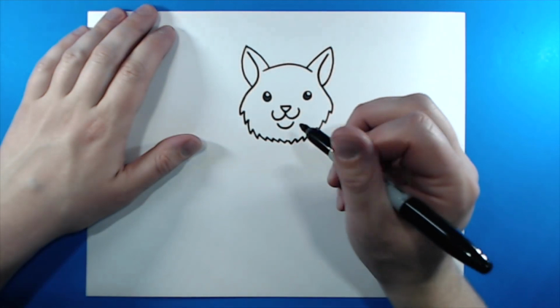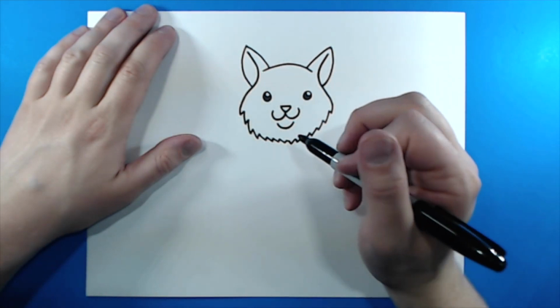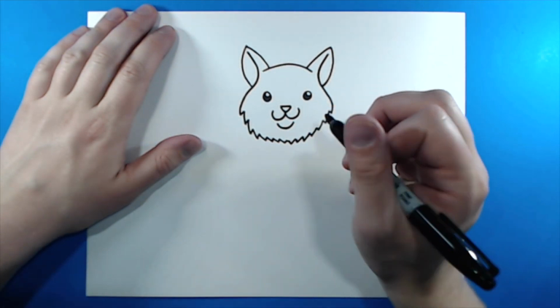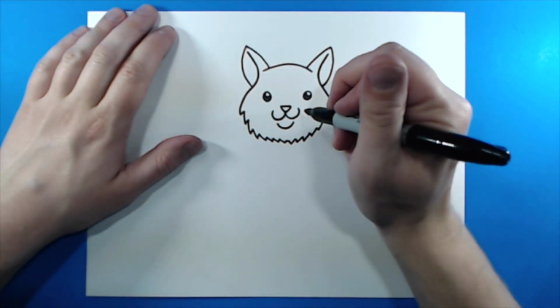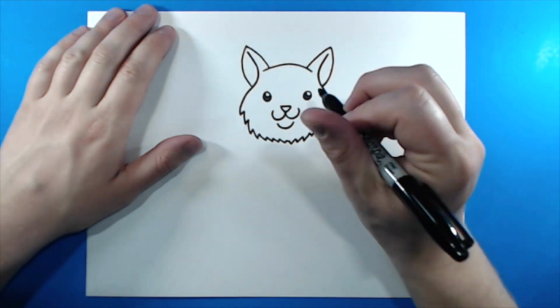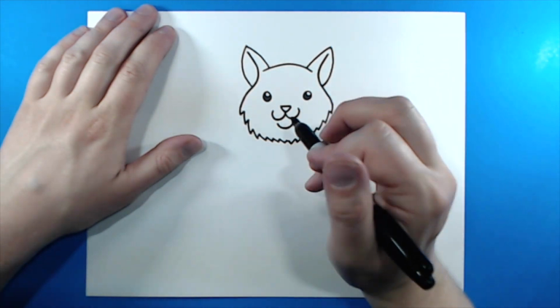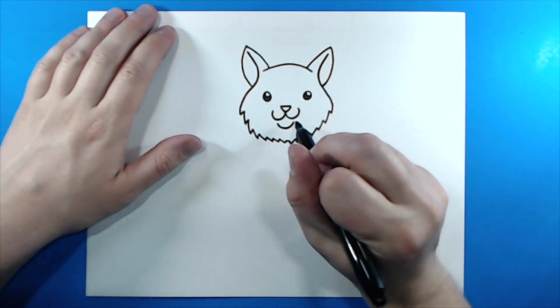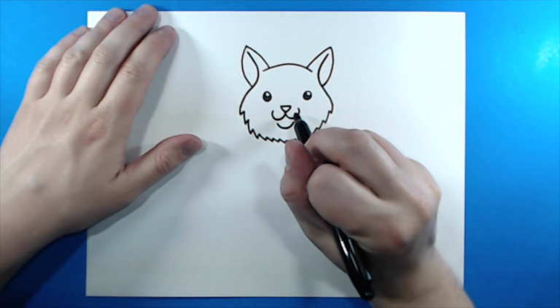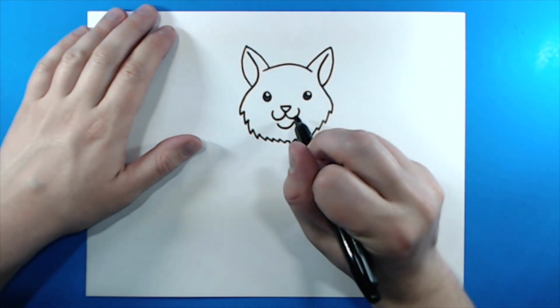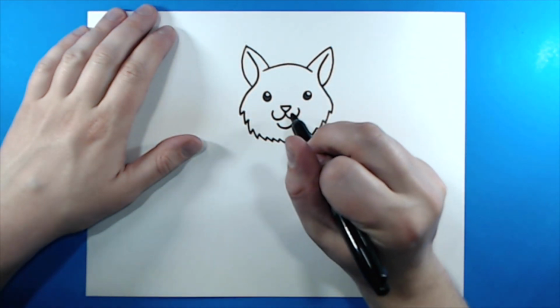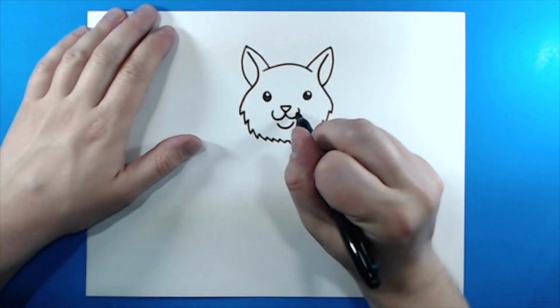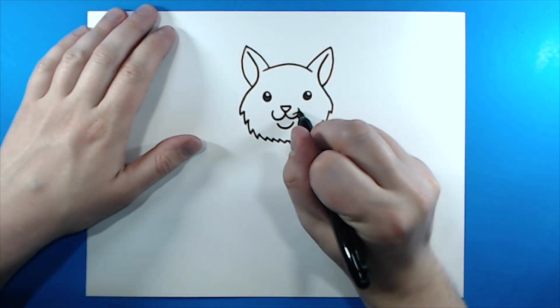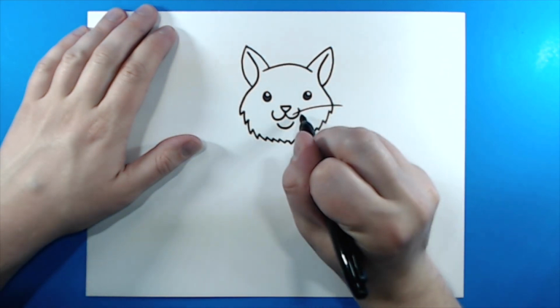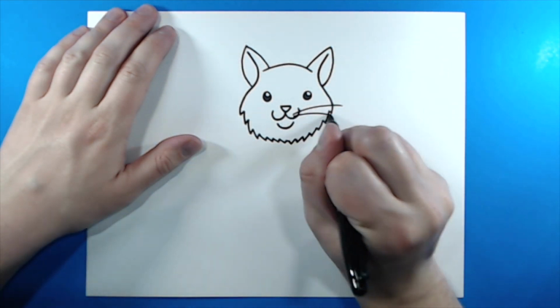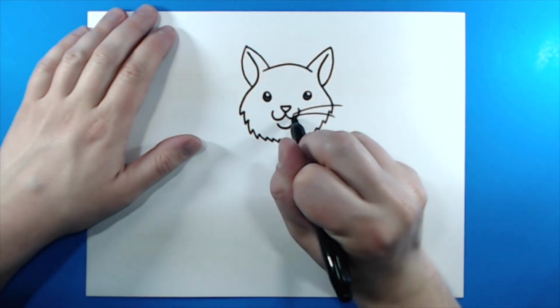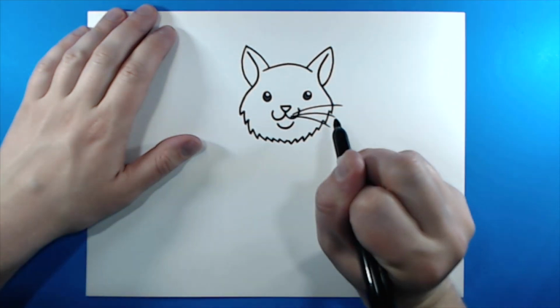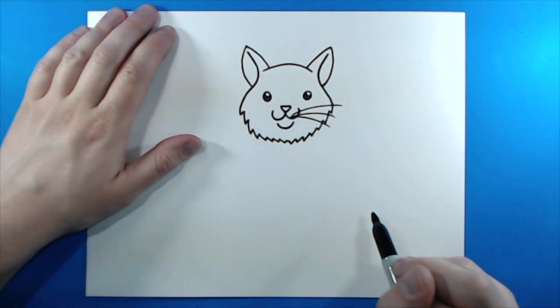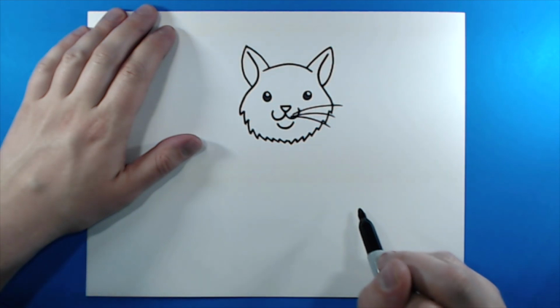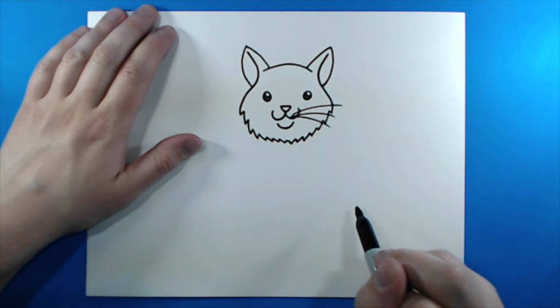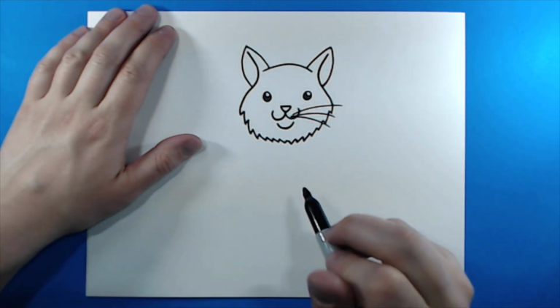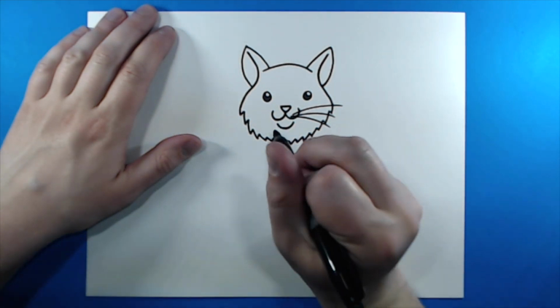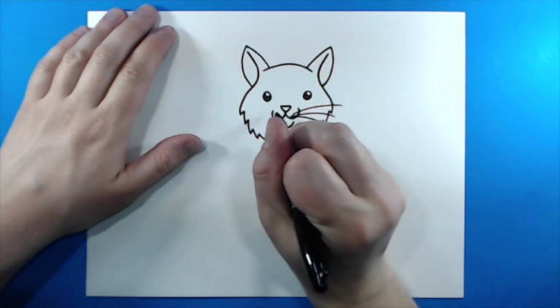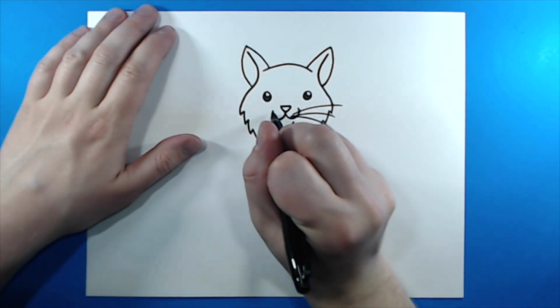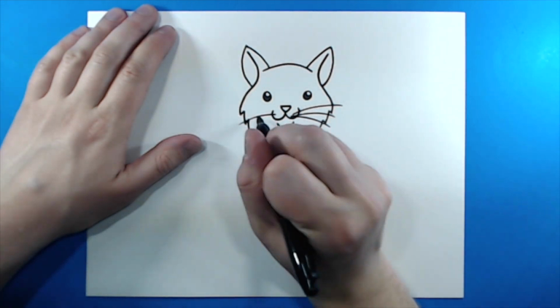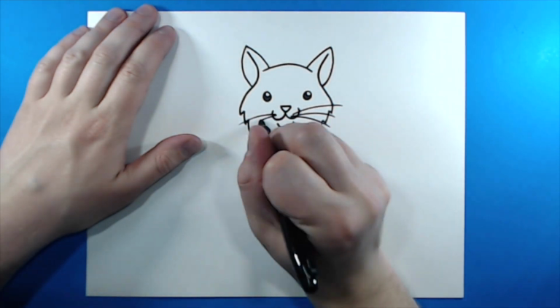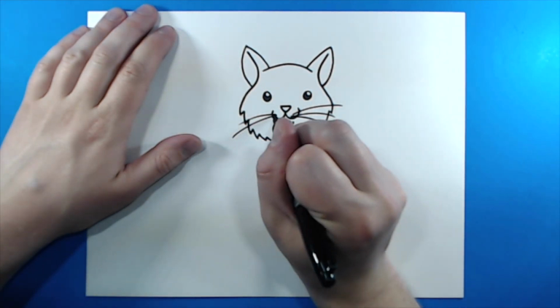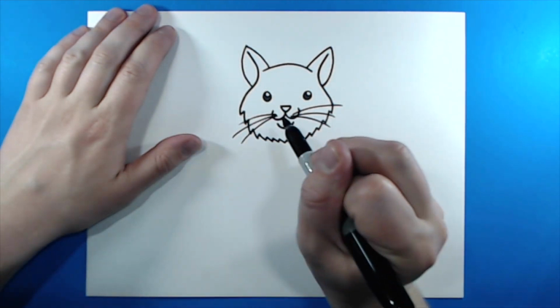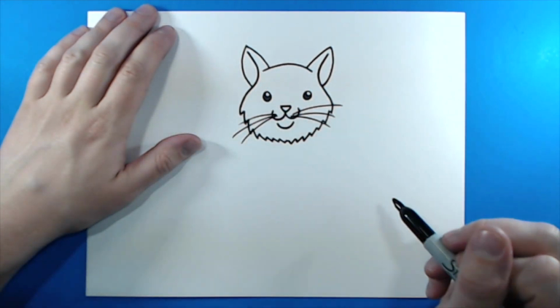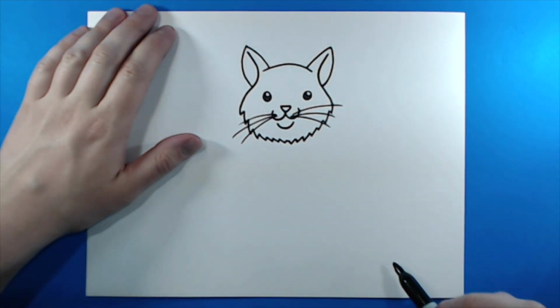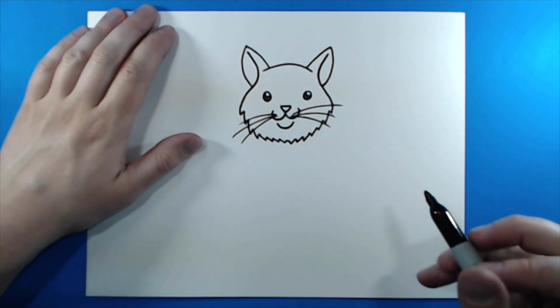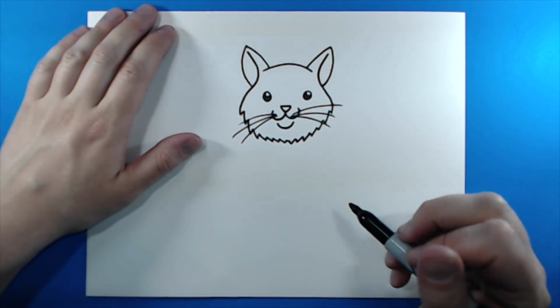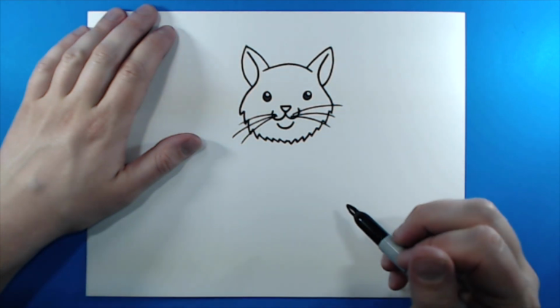Next, I want to add some whiskers. So starting right here on the cheek, I'm going to make a couple lines — about three on each side — and keep them kind of different sizes.